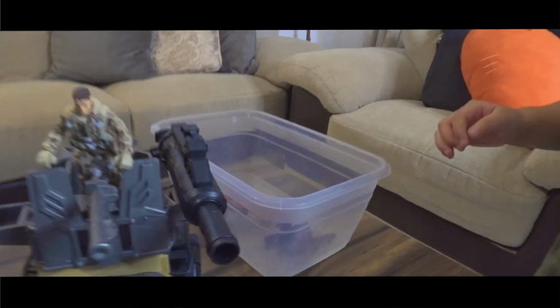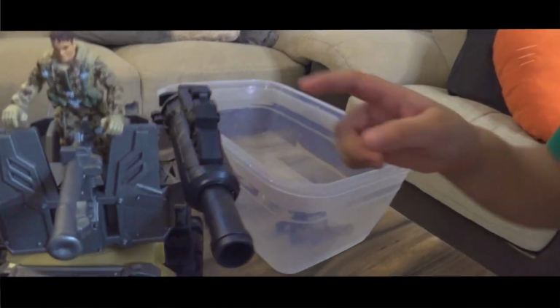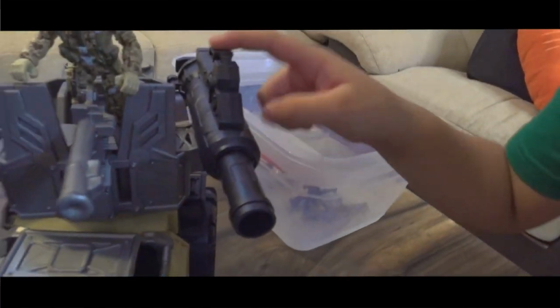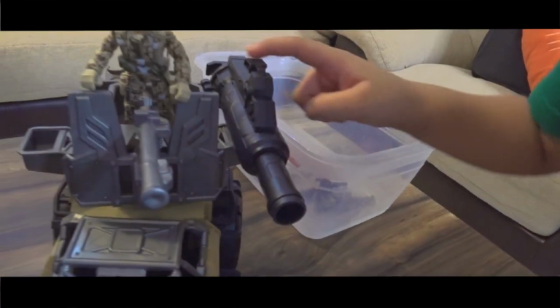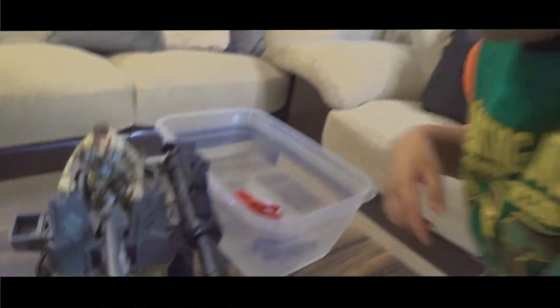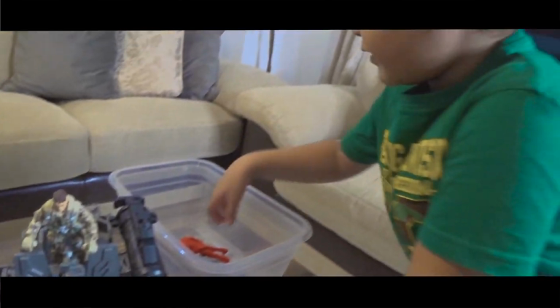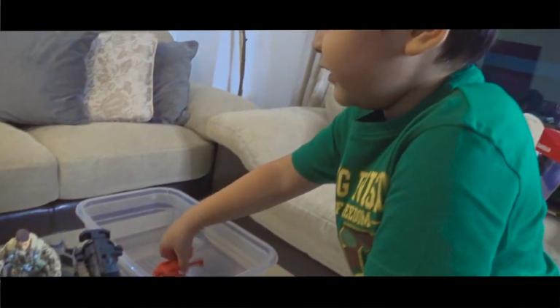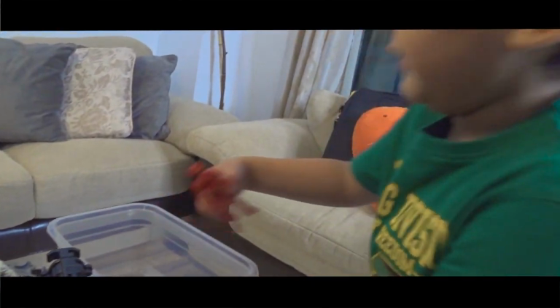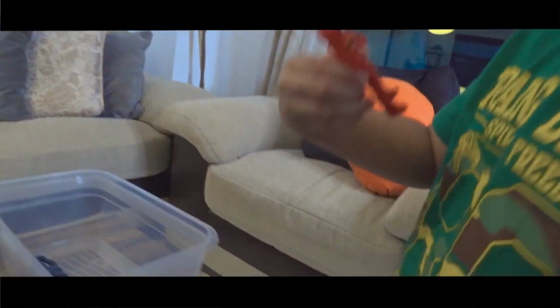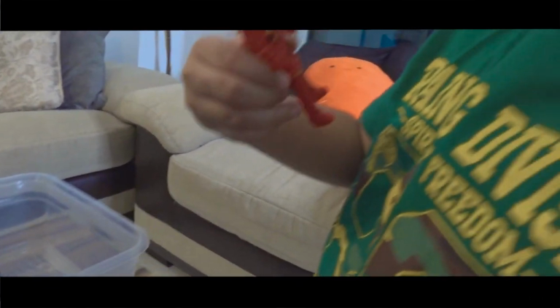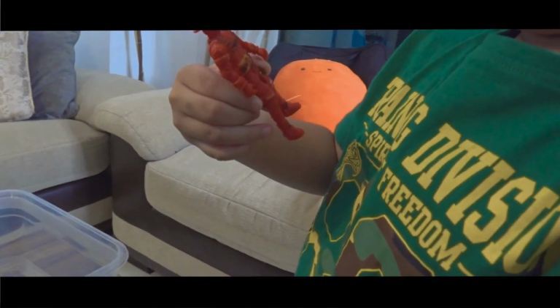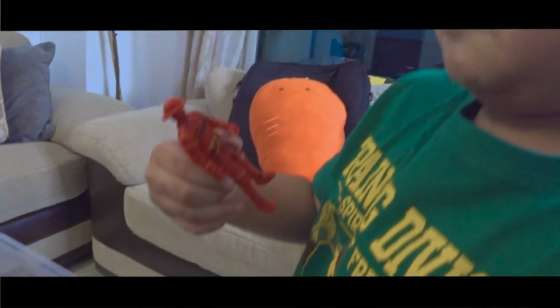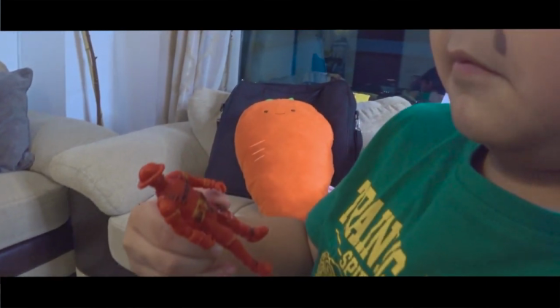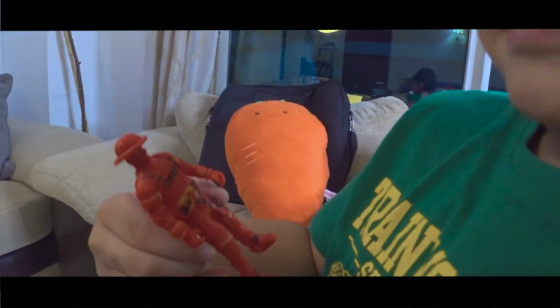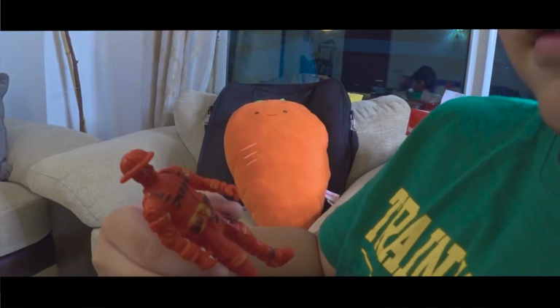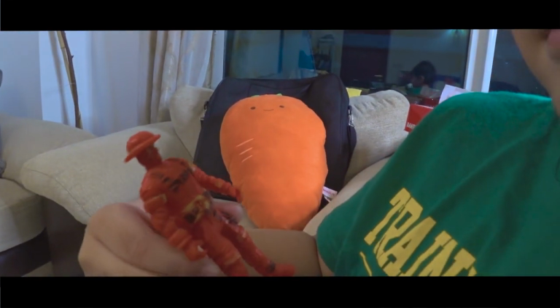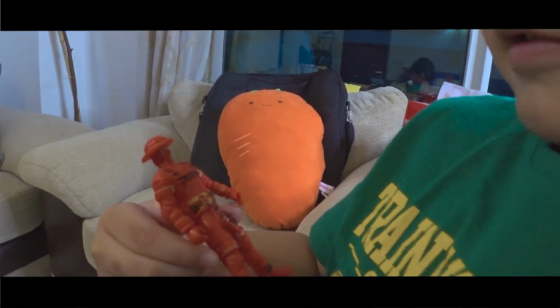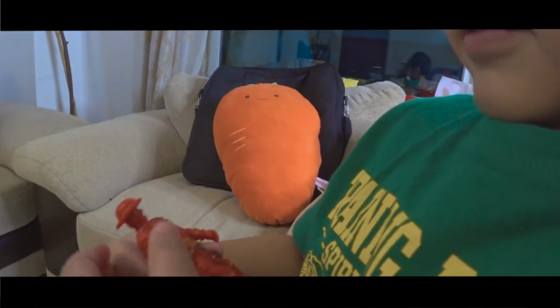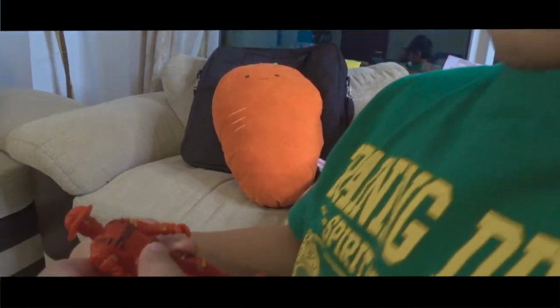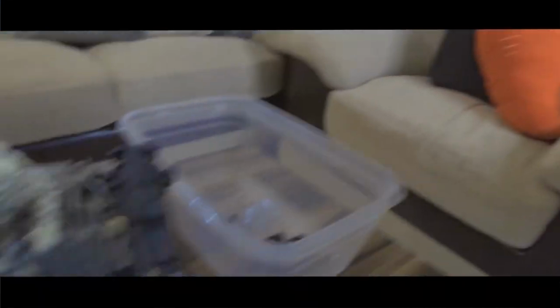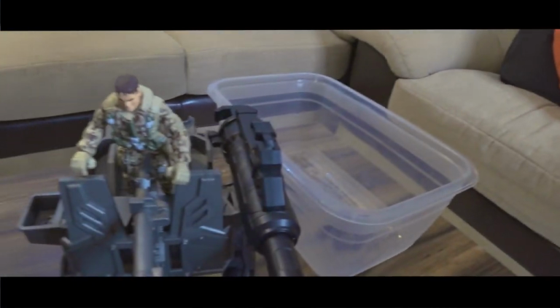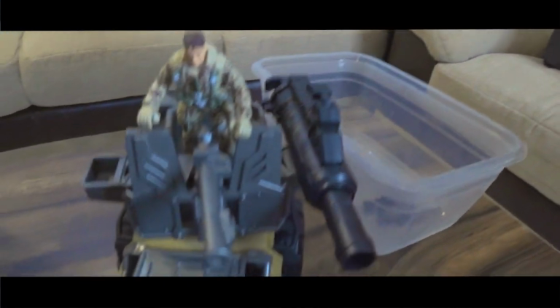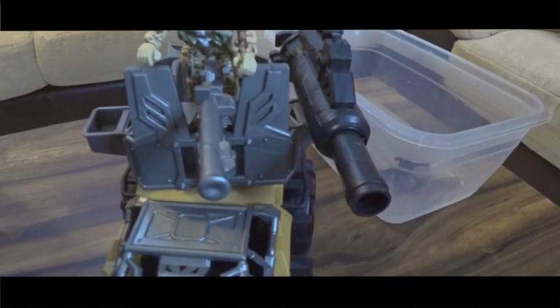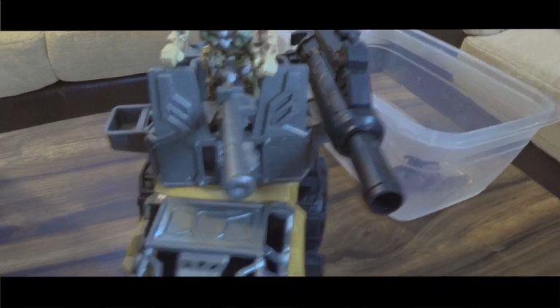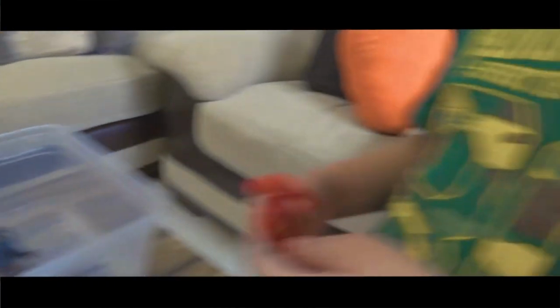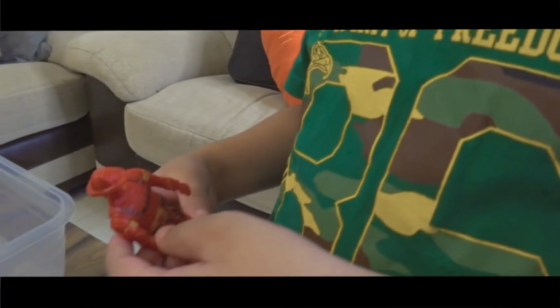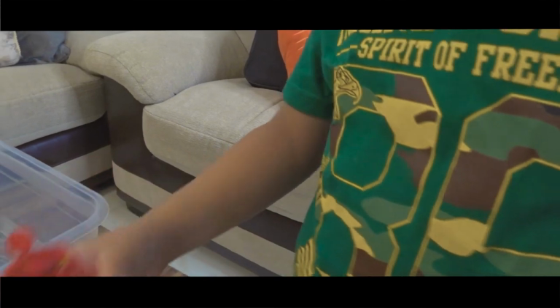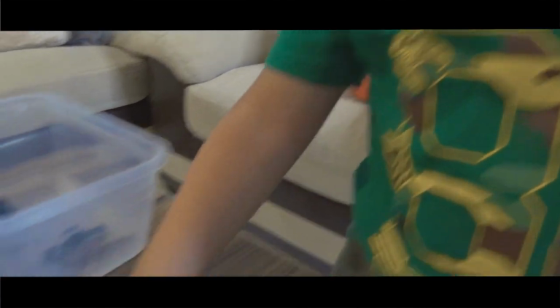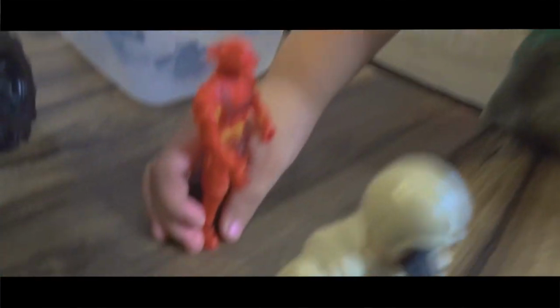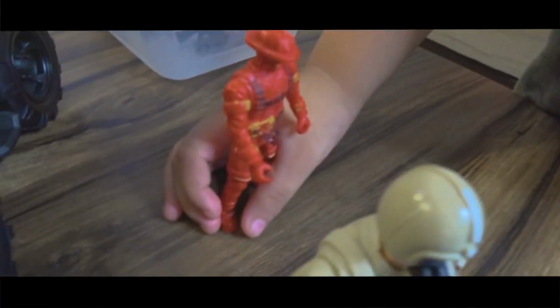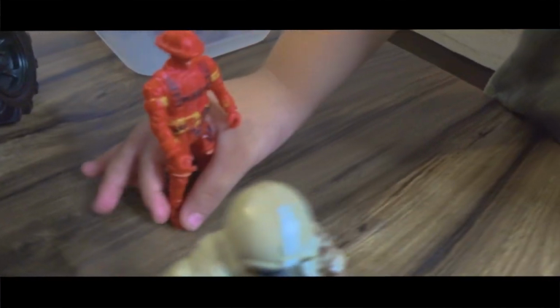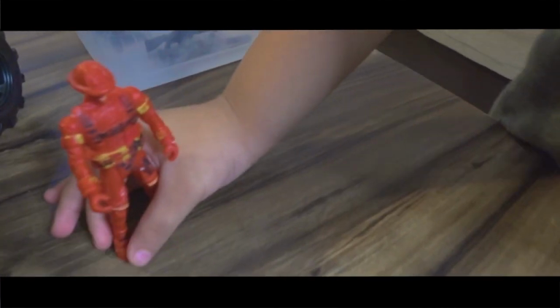There's a cannon, and there's a... what's that? A sword. Is that part of the Soldier Force? Yeah. I don't think so.